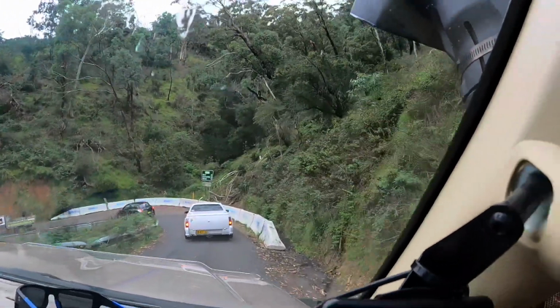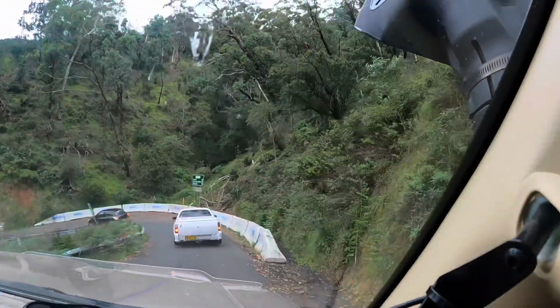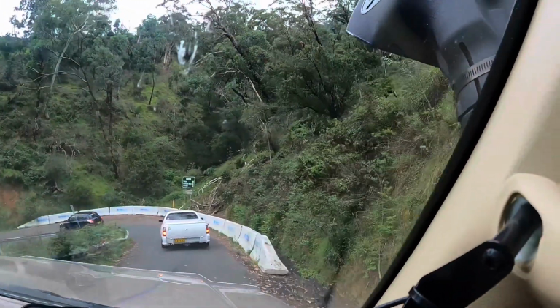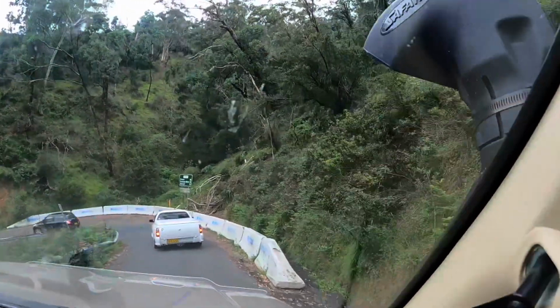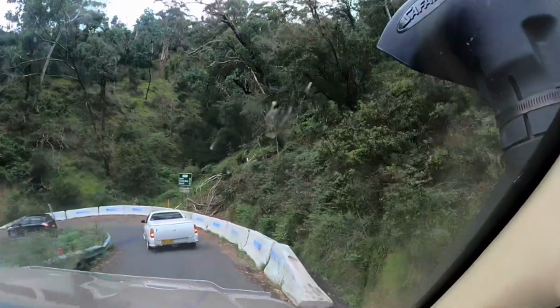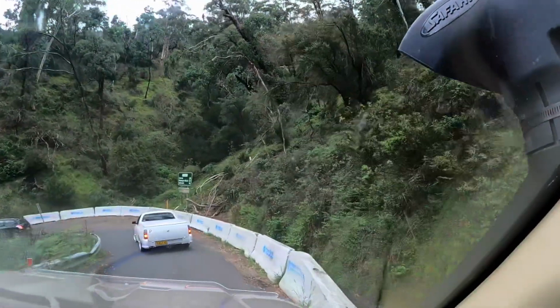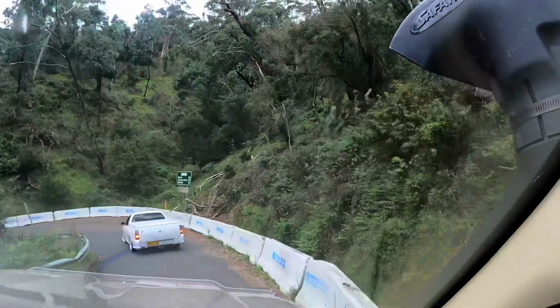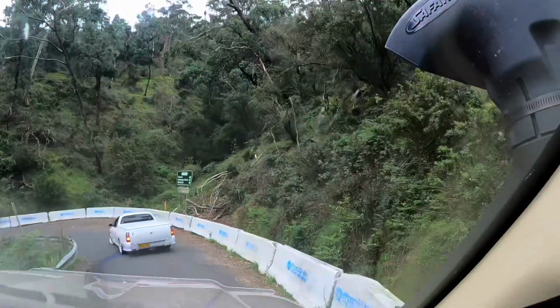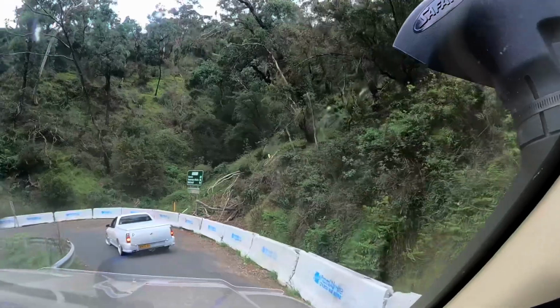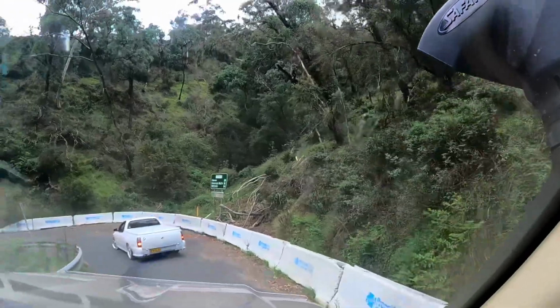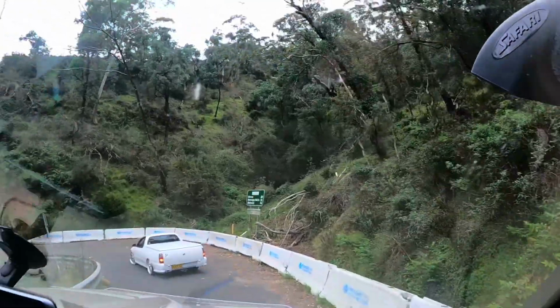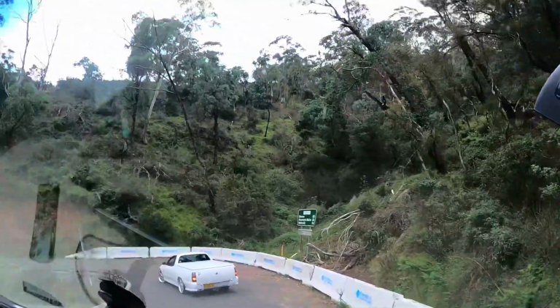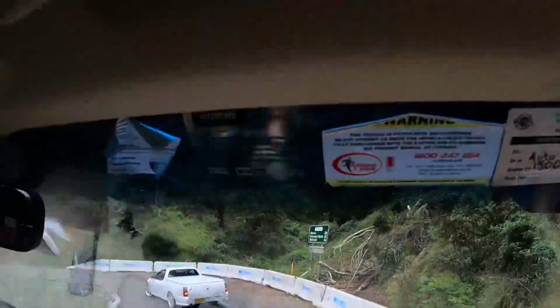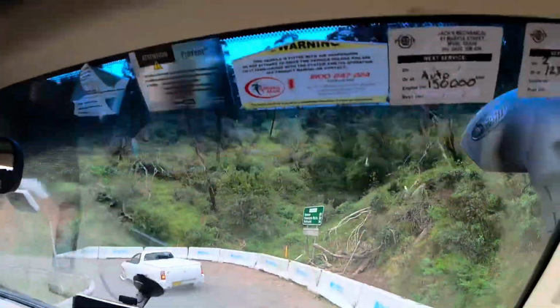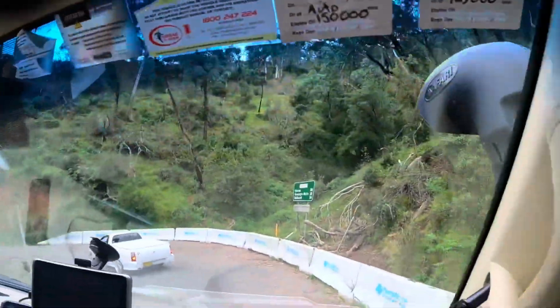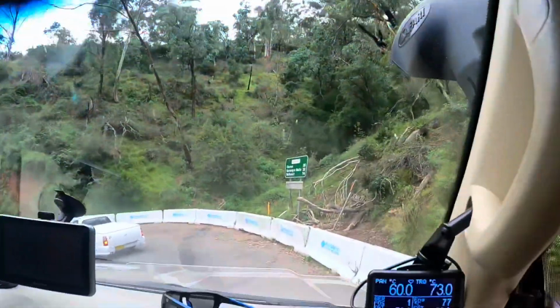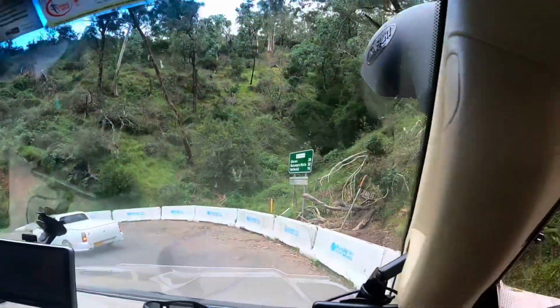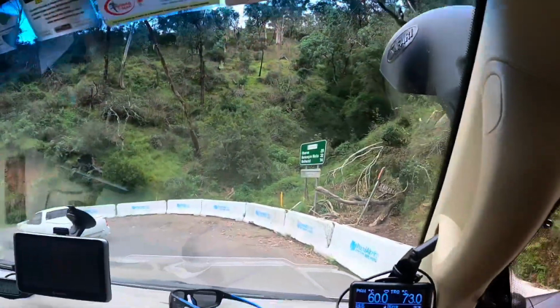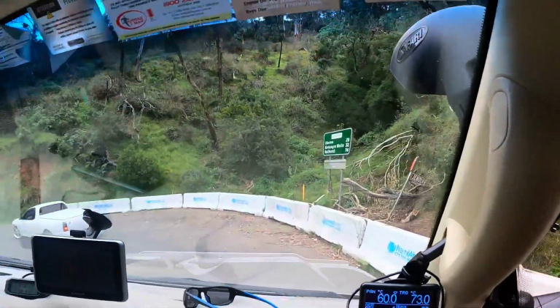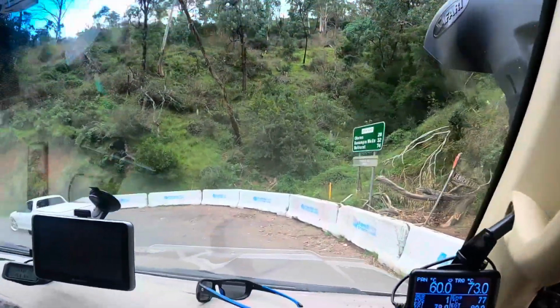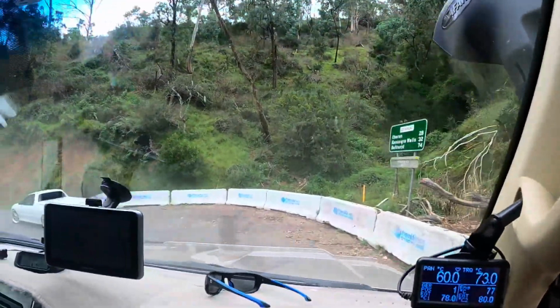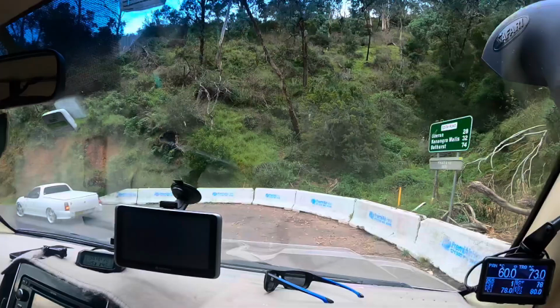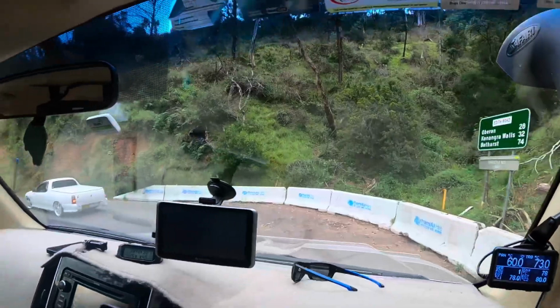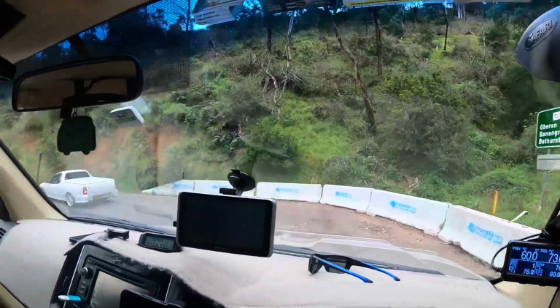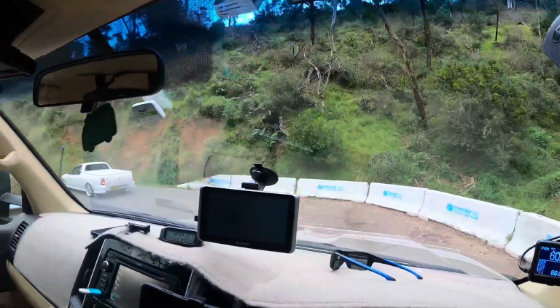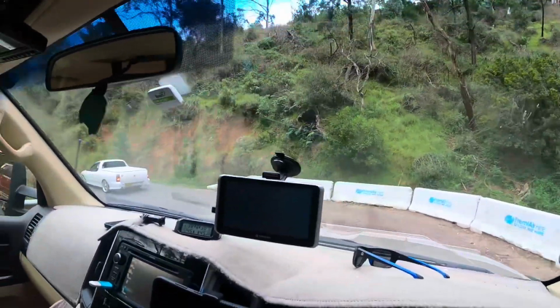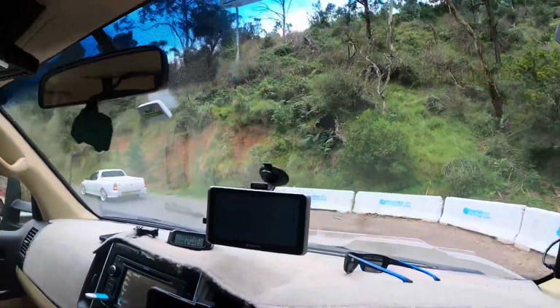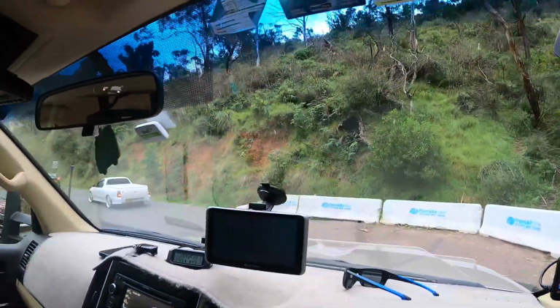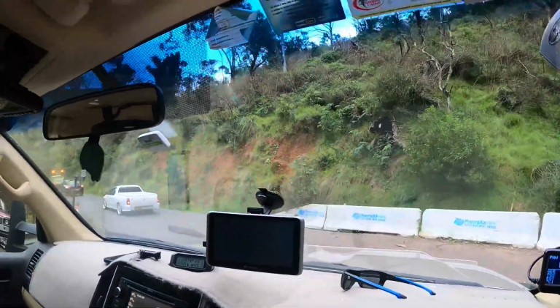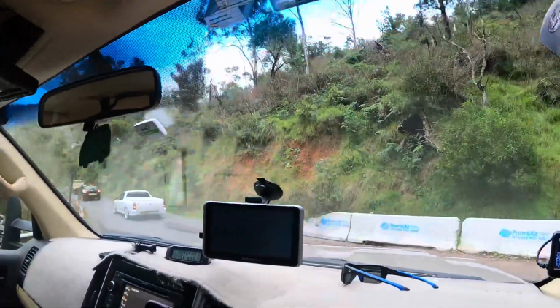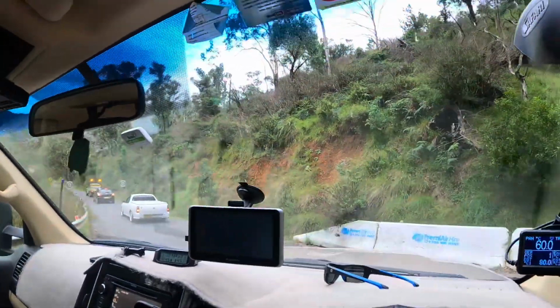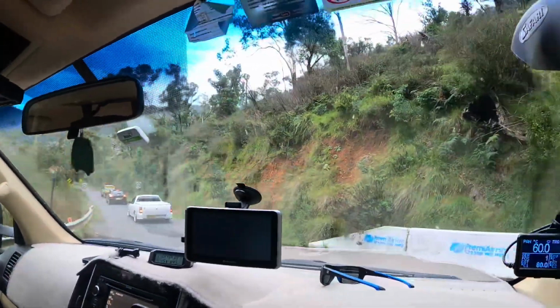It must be the way out - look, there's a sign. So I'd say that's why there's traffic control up the top. Yeah, 28 kilometres we've come.